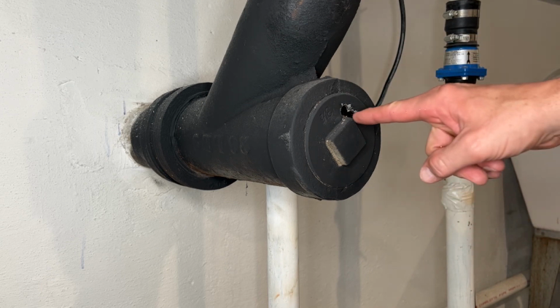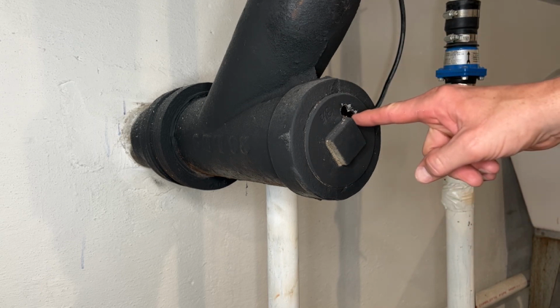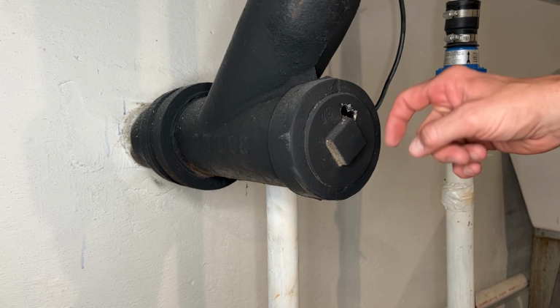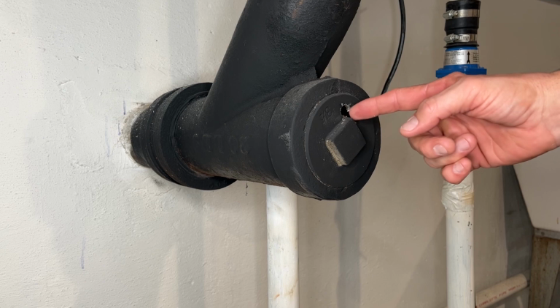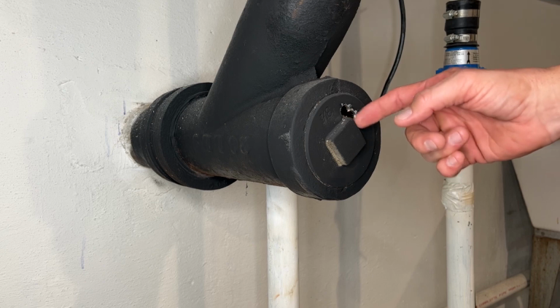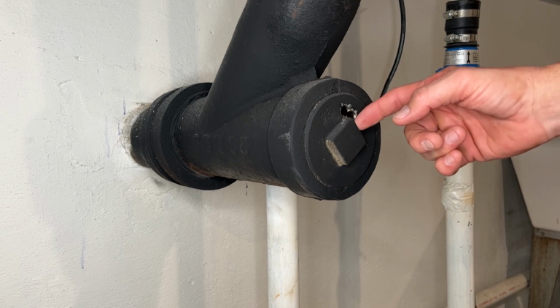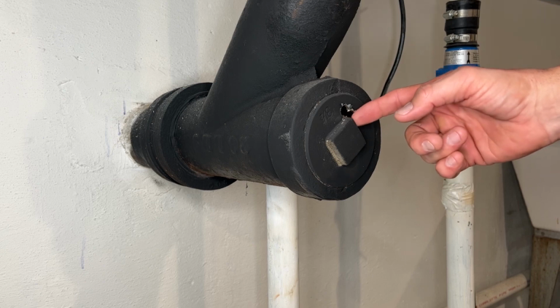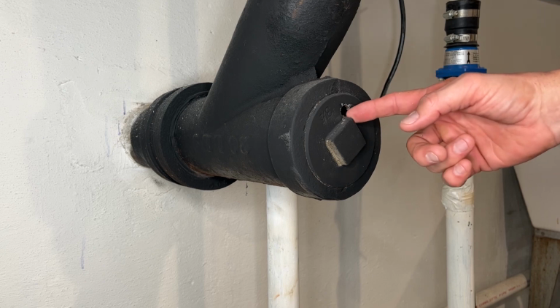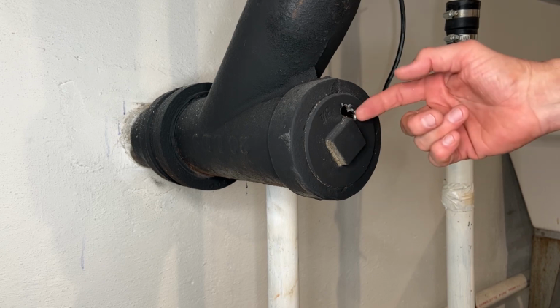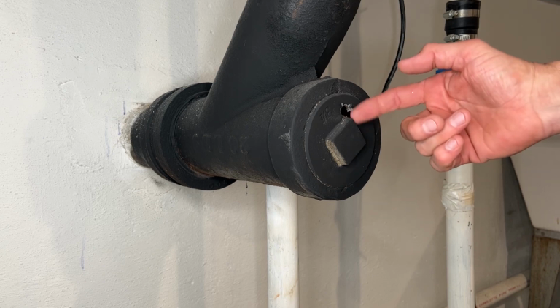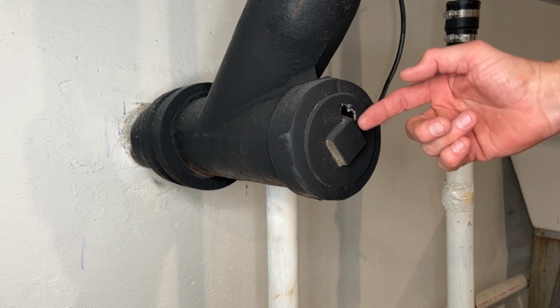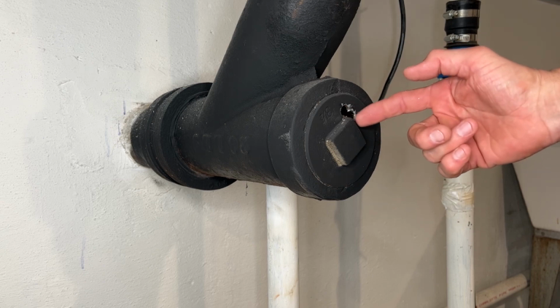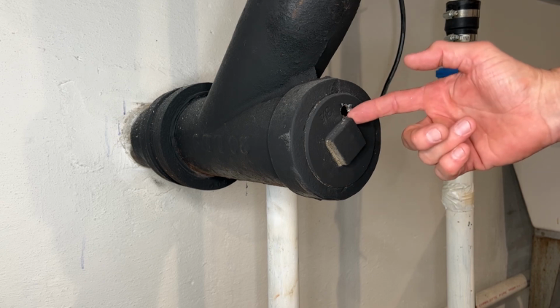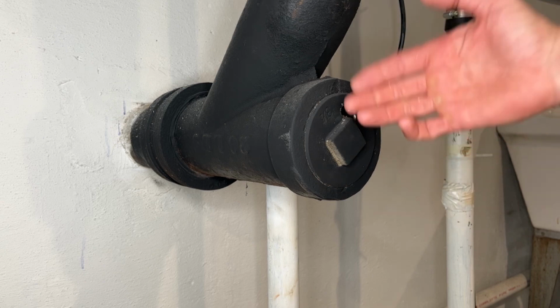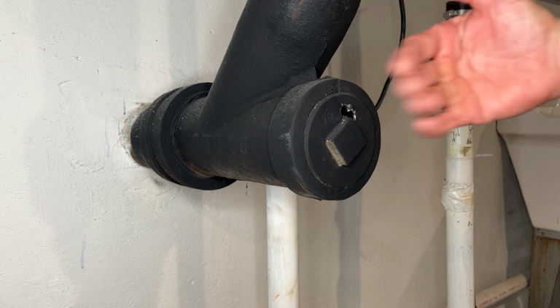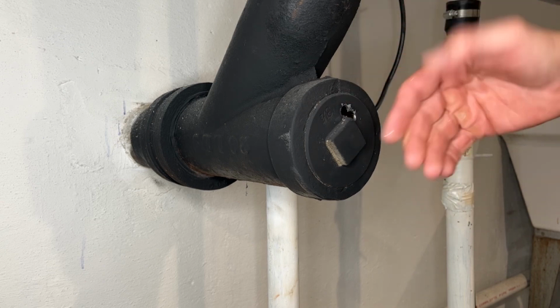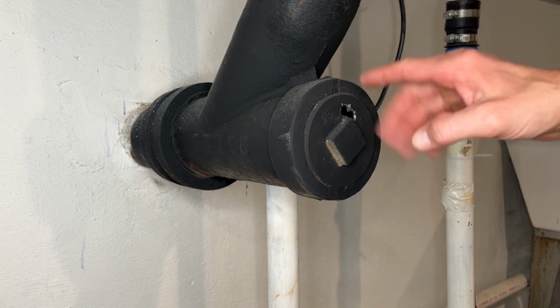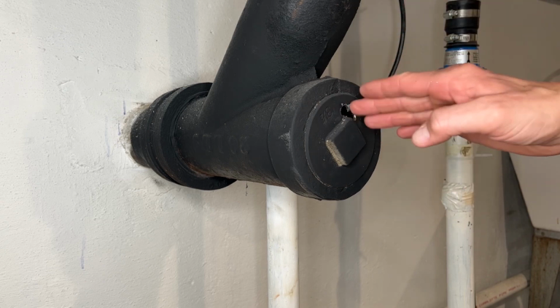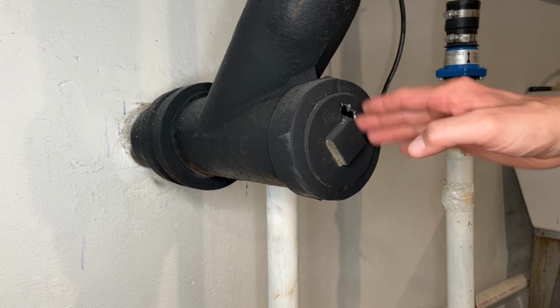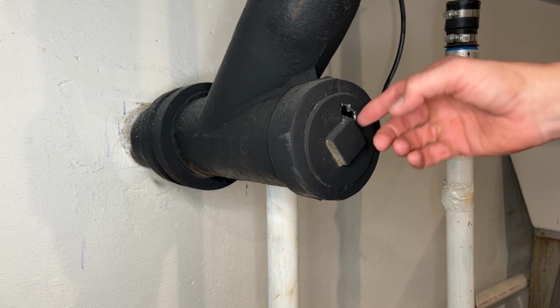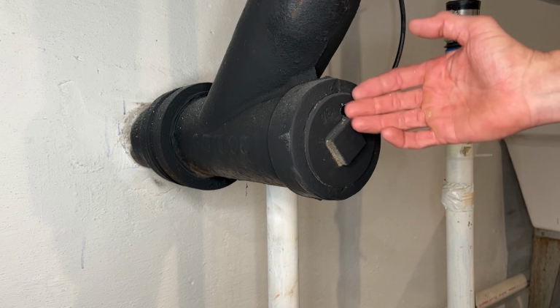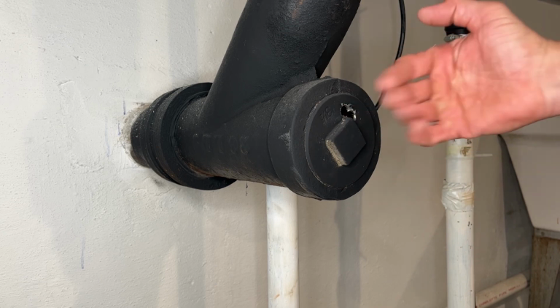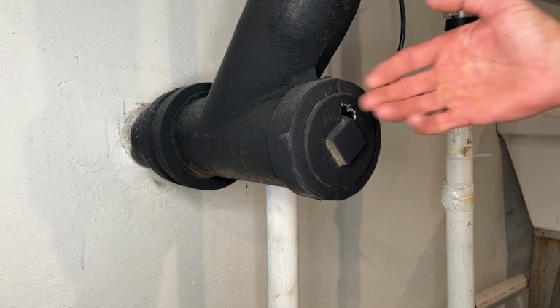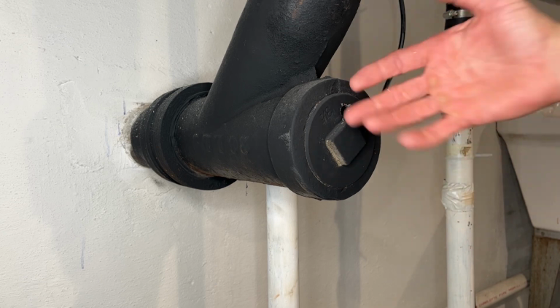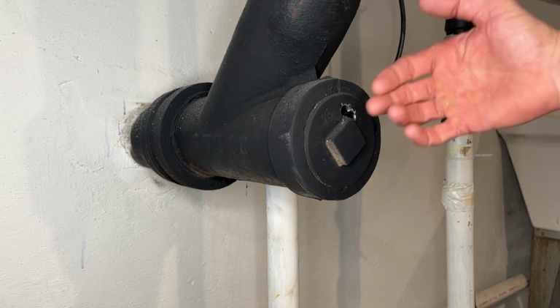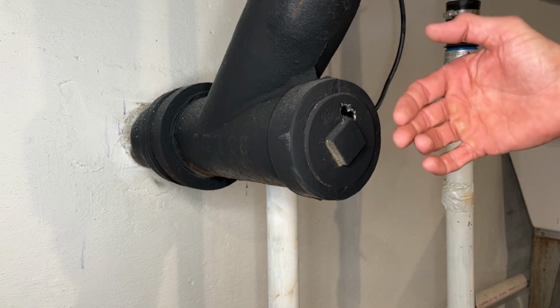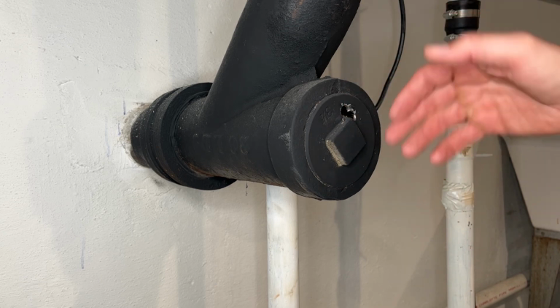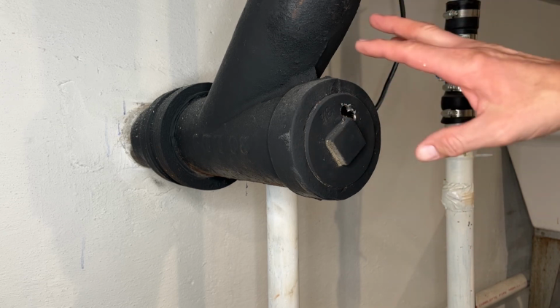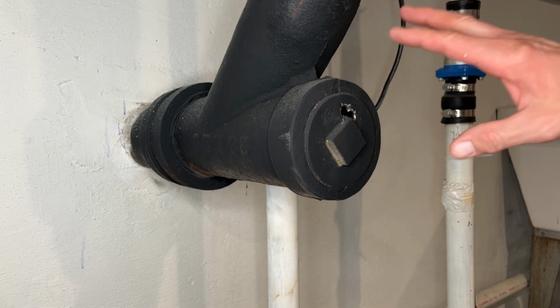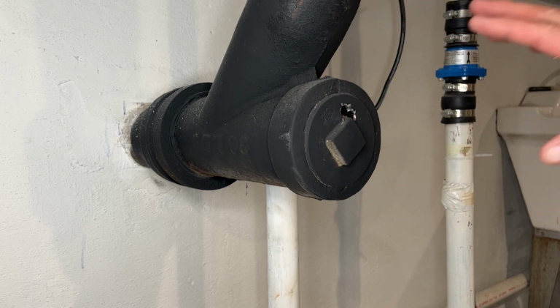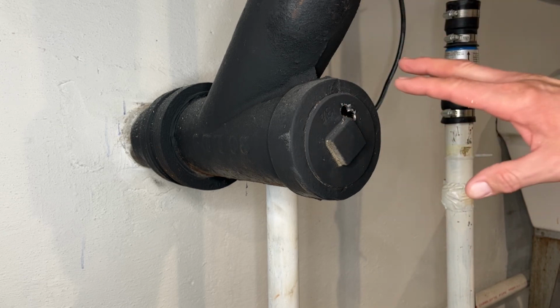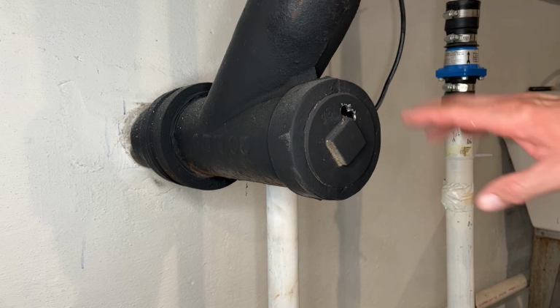Just be careful — these brass plugs are very thin, so in your drilling, brass shavings are going to shoot out at you, so kind of keep your face back.